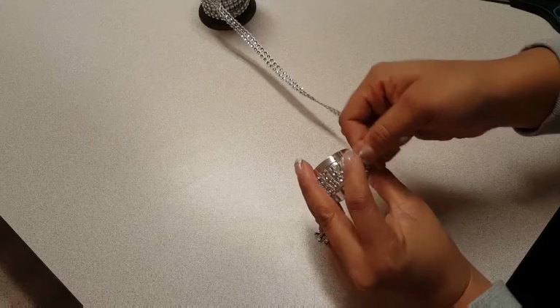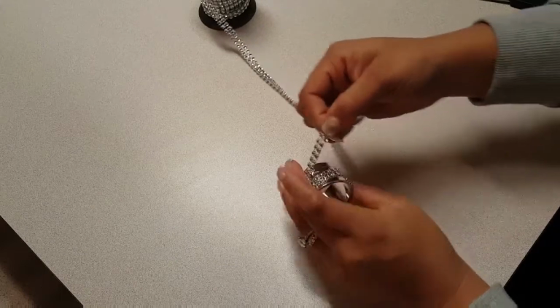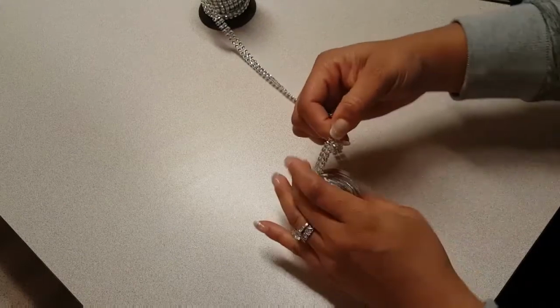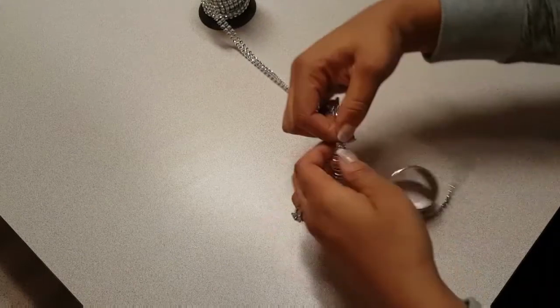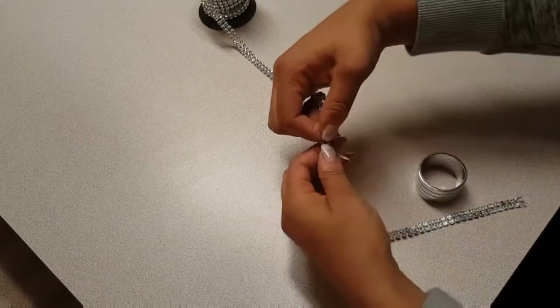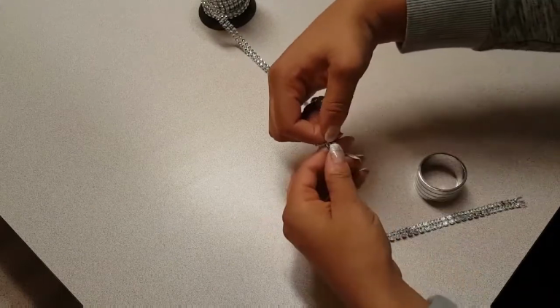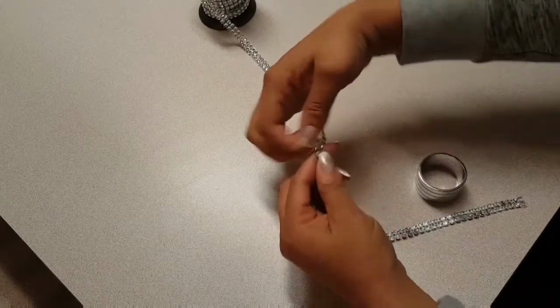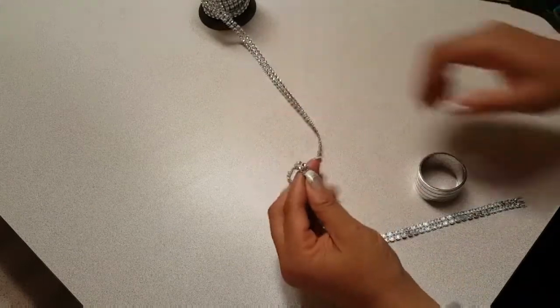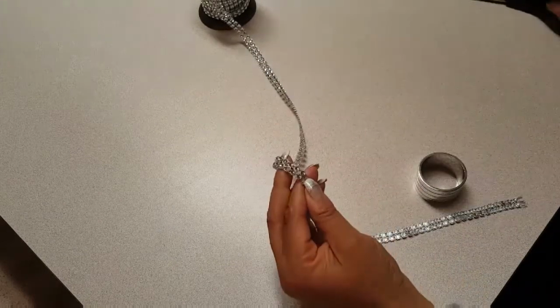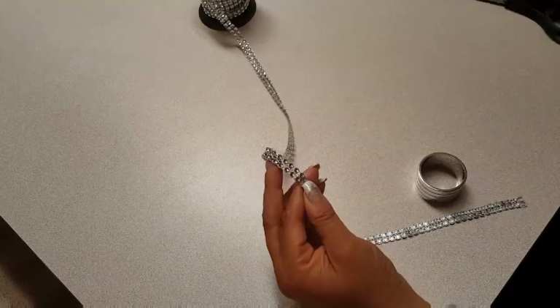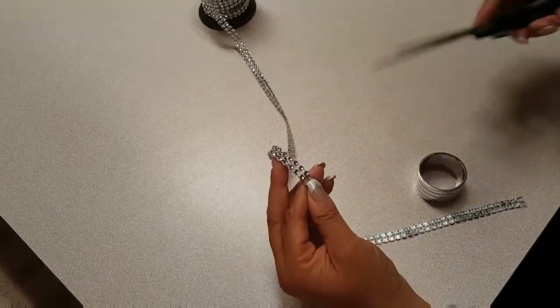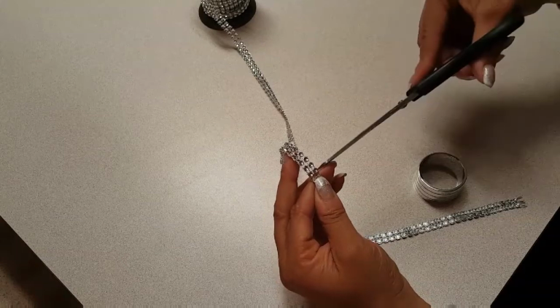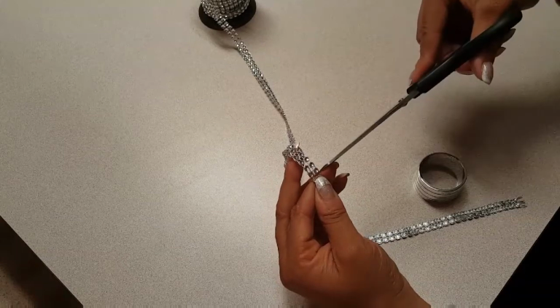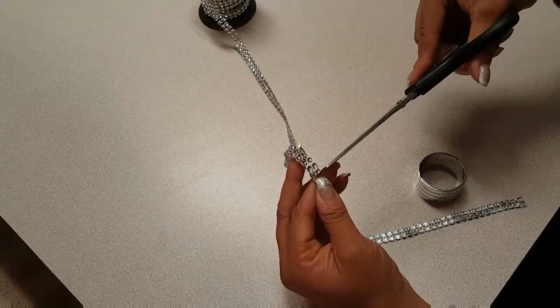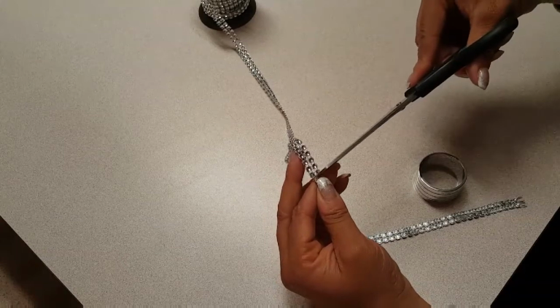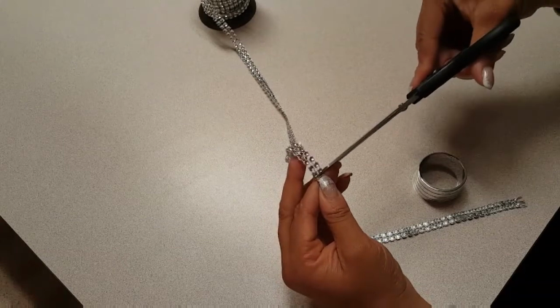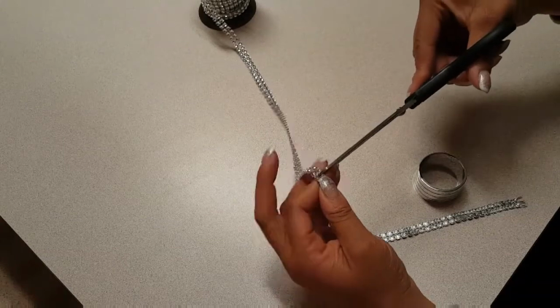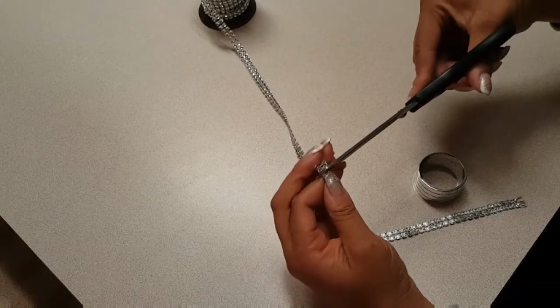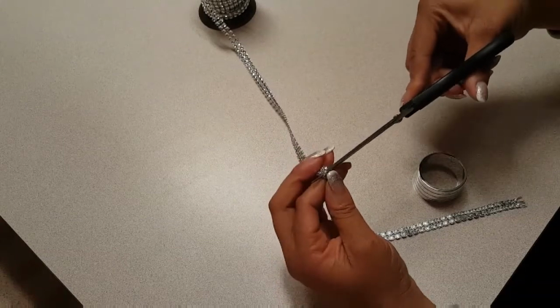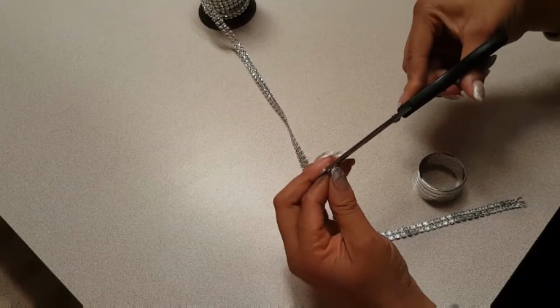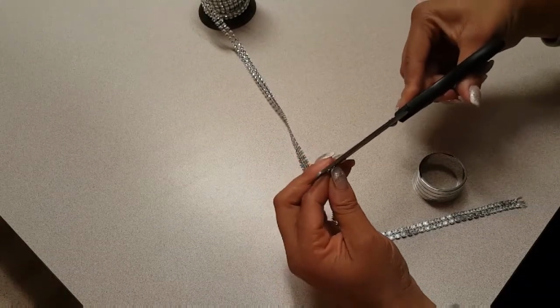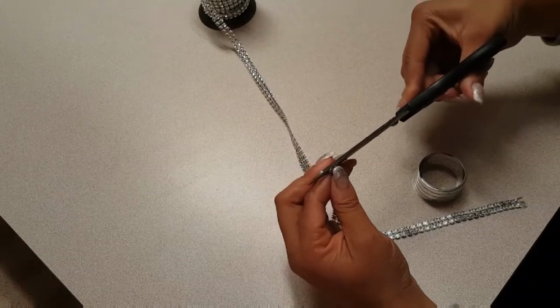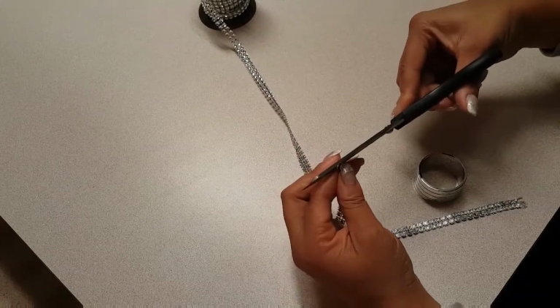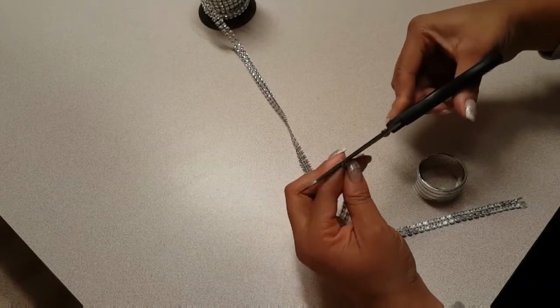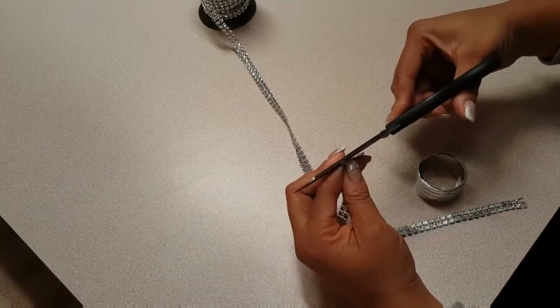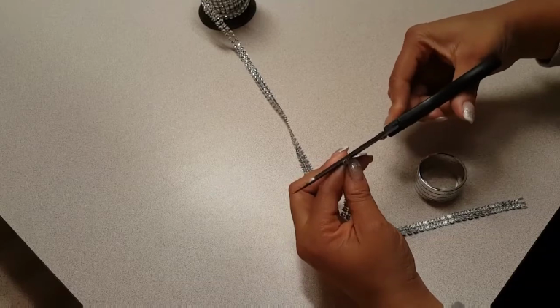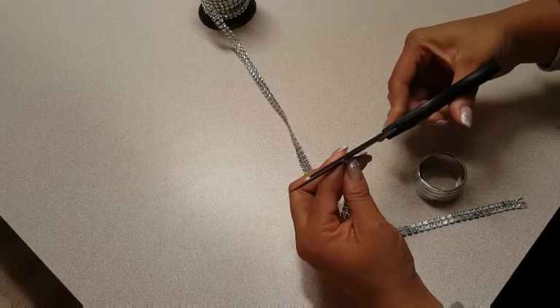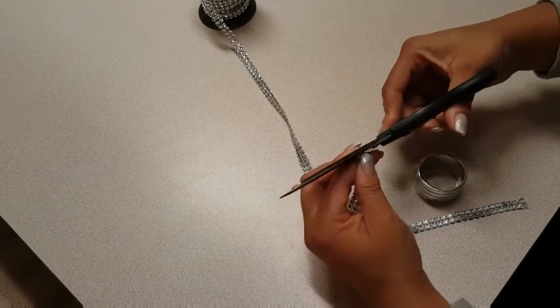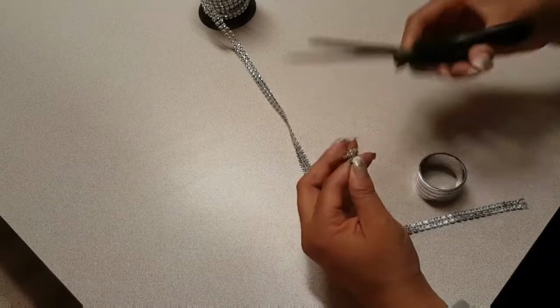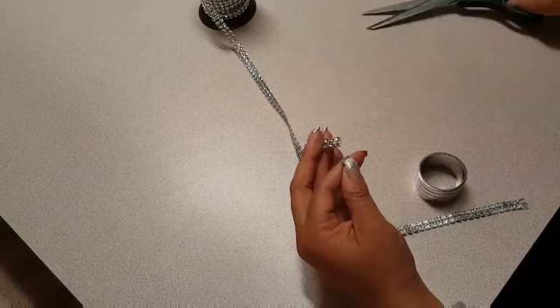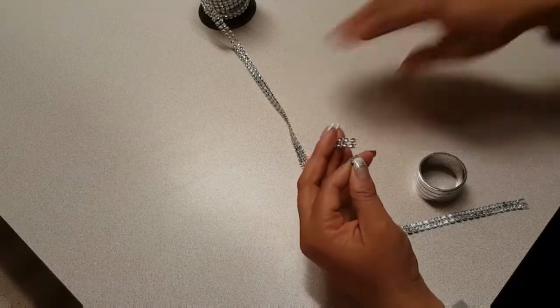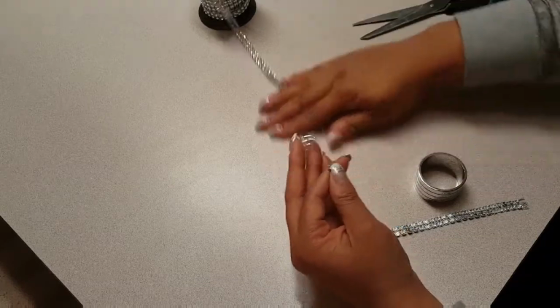I want to be careful not to cut into the stones or too close to either side. I just want to cut the gap in between because that gives me enough leeway and also allows my ribbon to stay intact and not unravel.